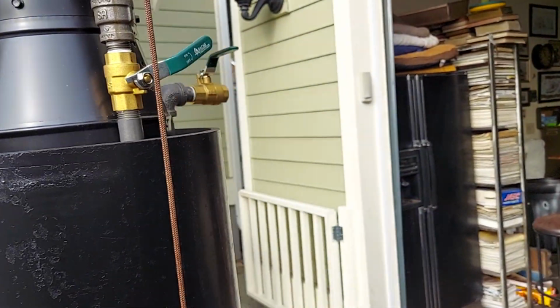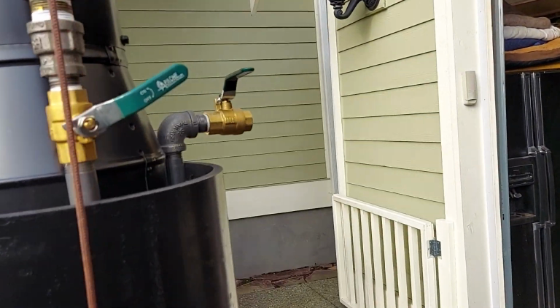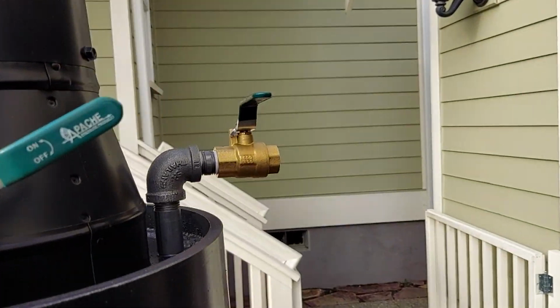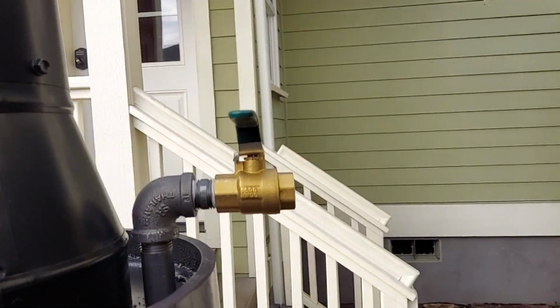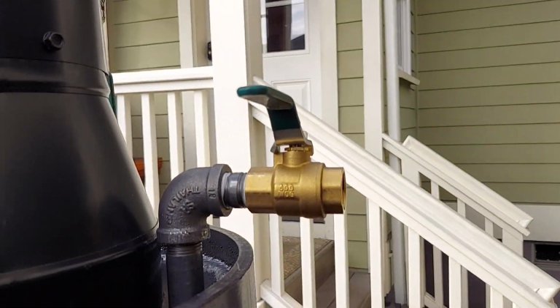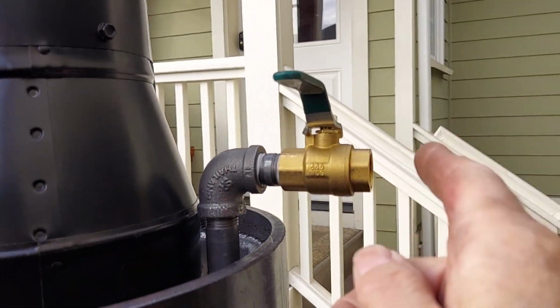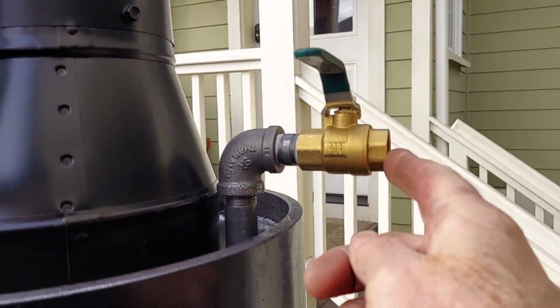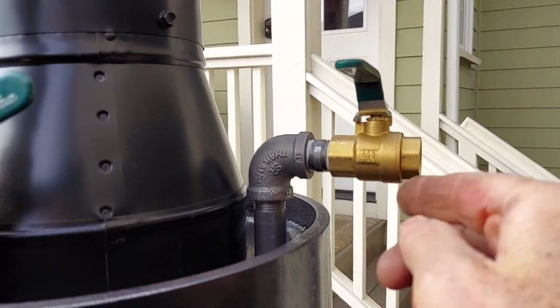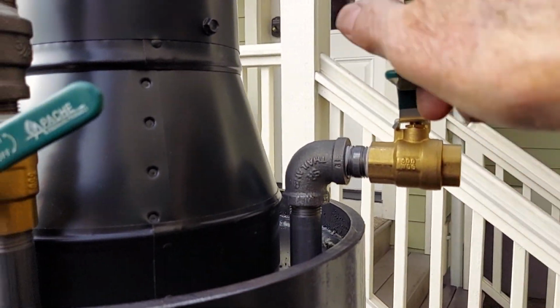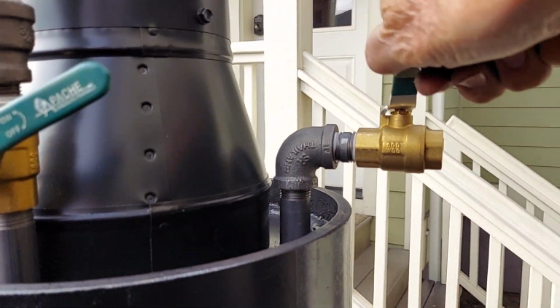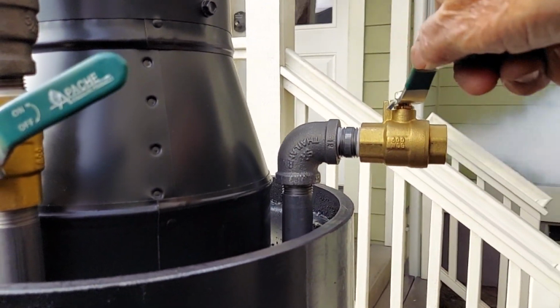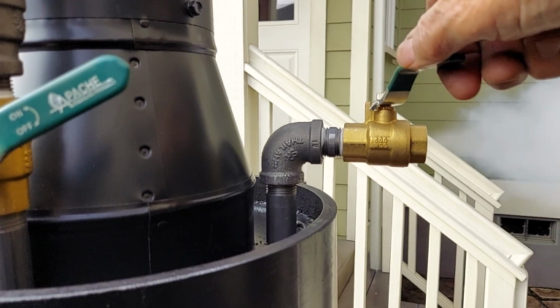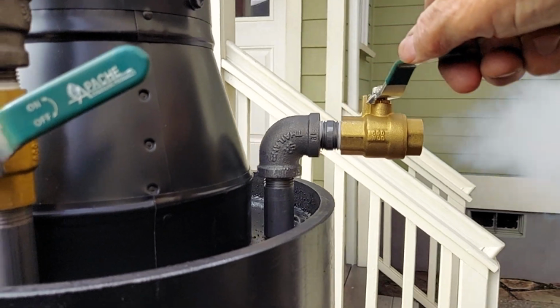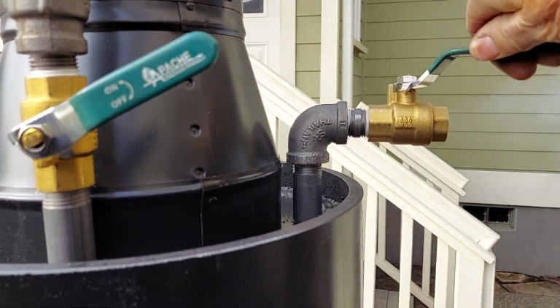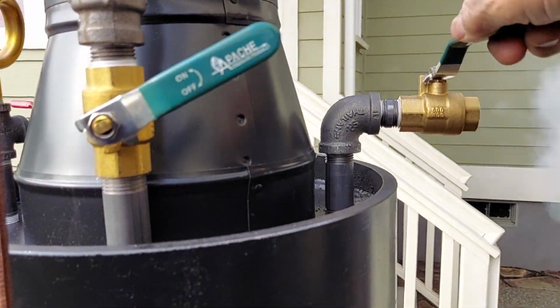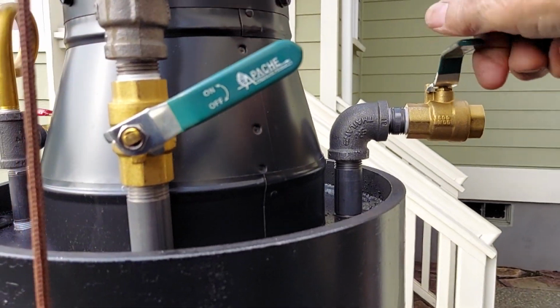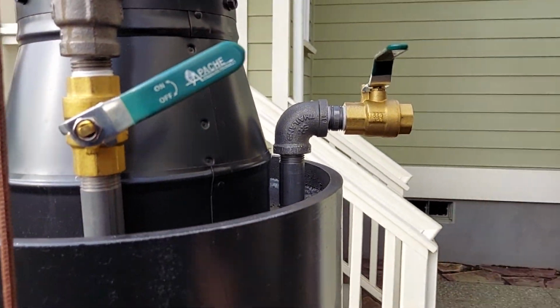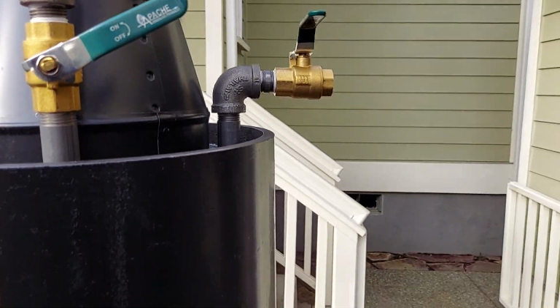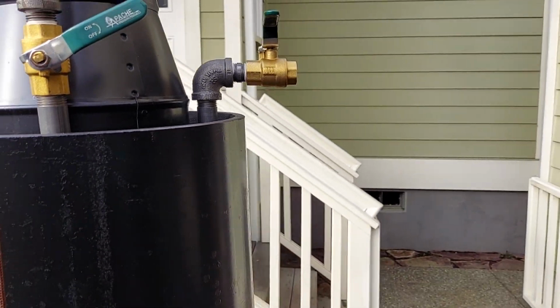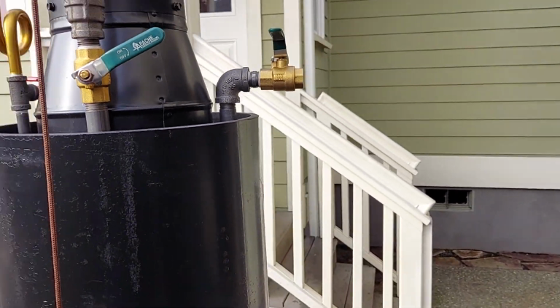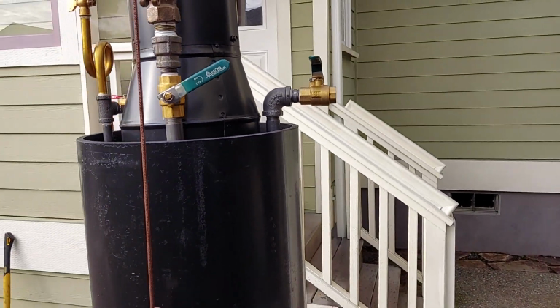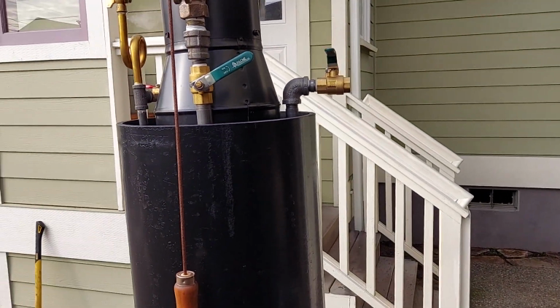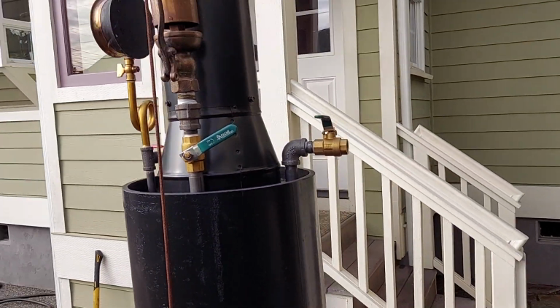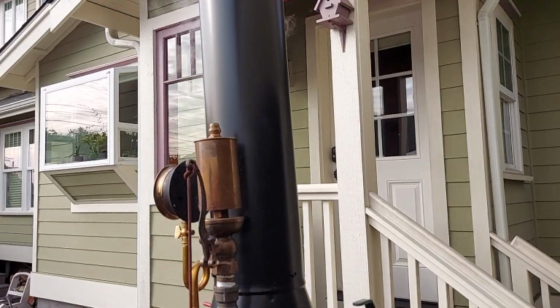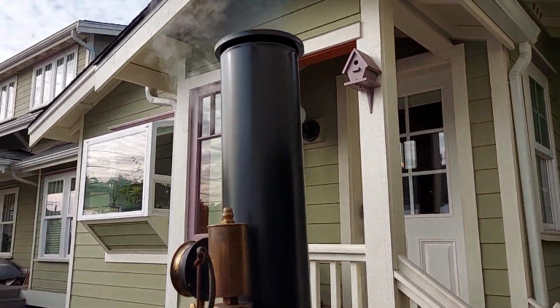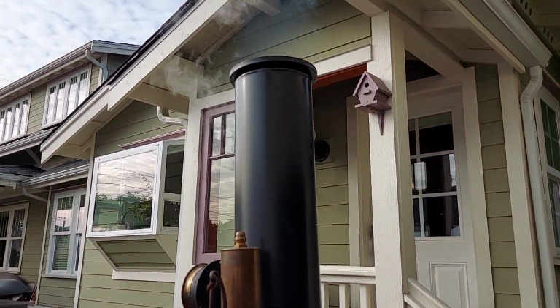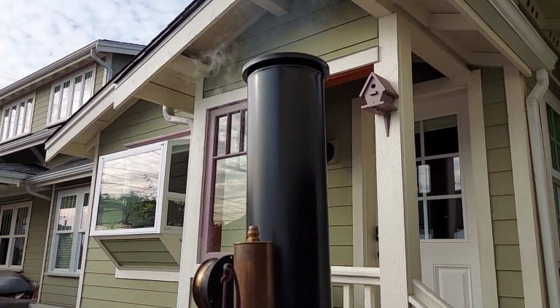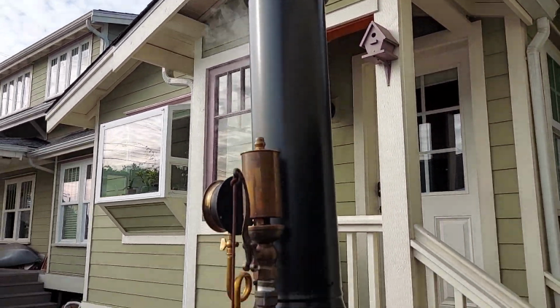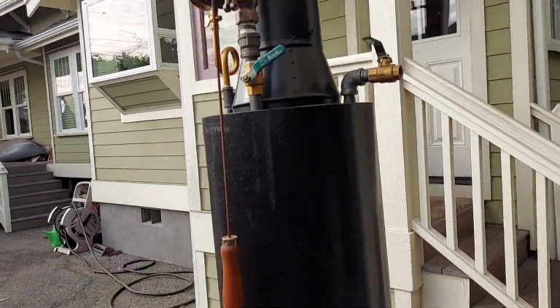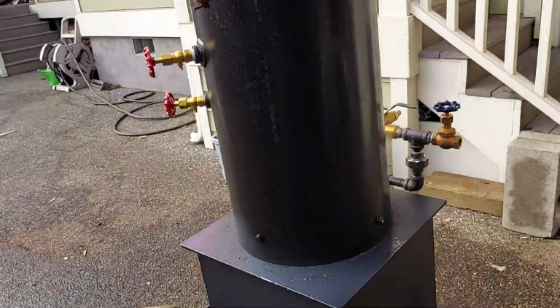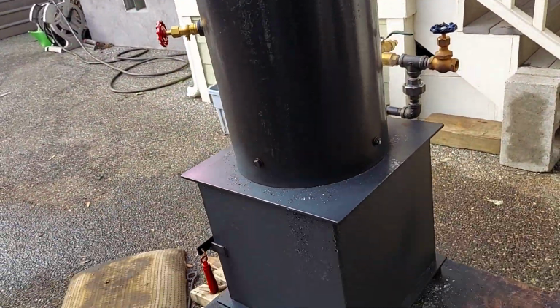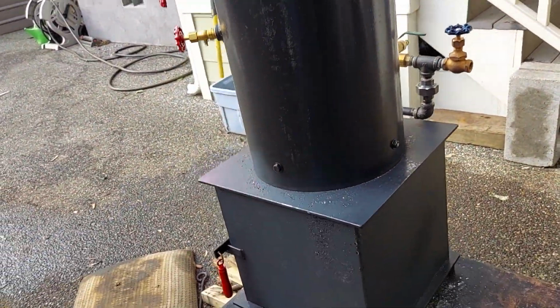And this is your engine out right here — it's half-inch pipe. To the top of the stack, it's about 75 inches from the bottom all the way to the top.